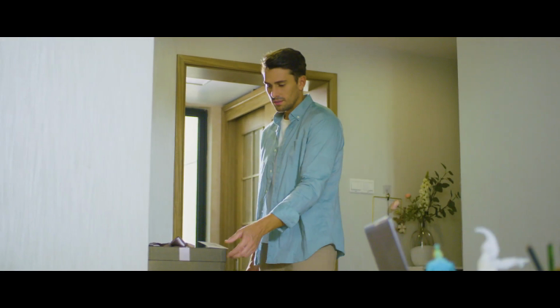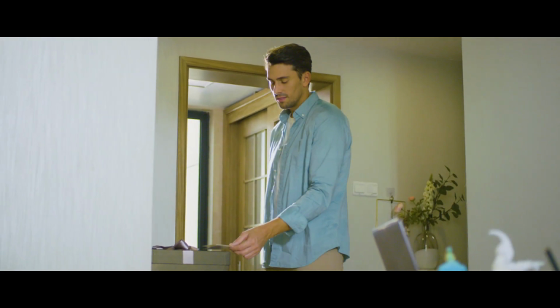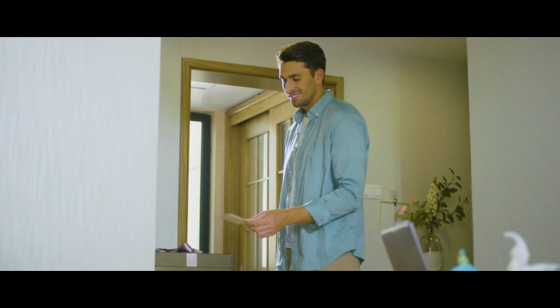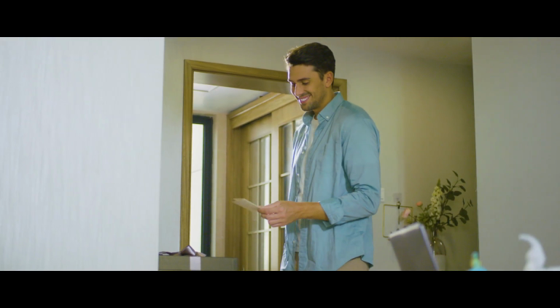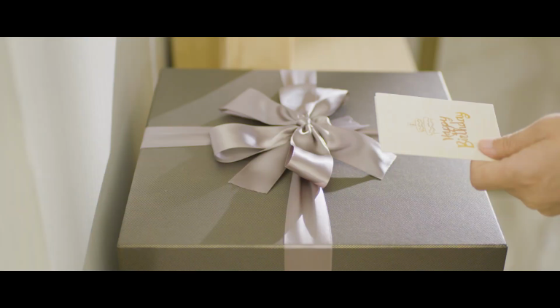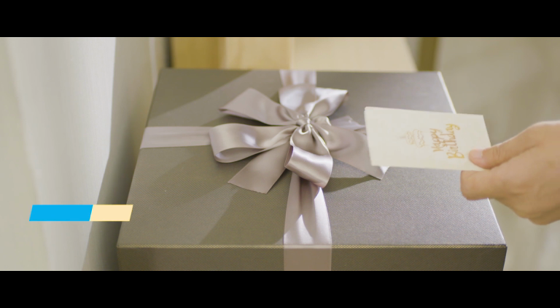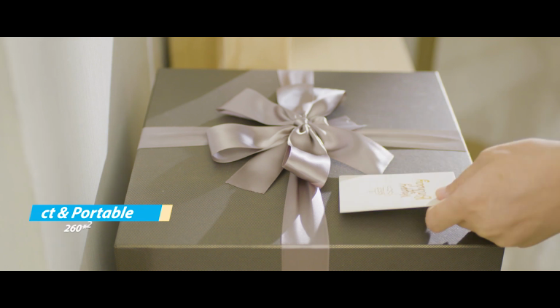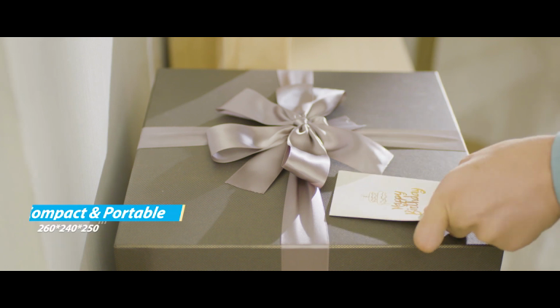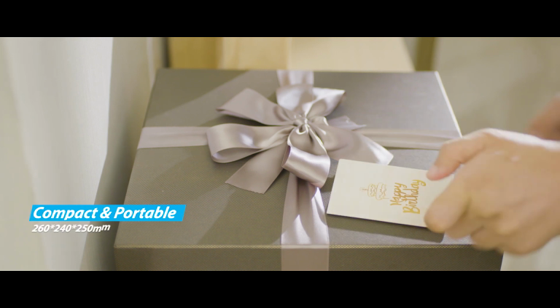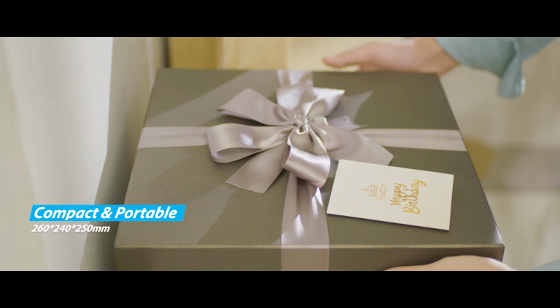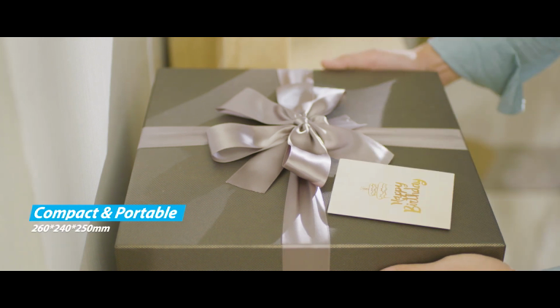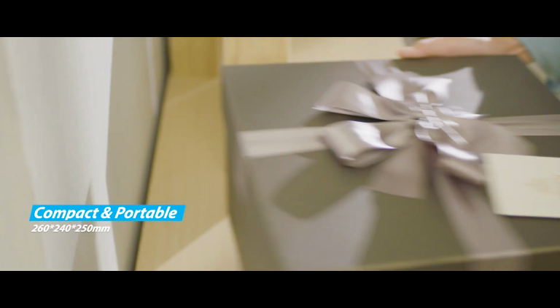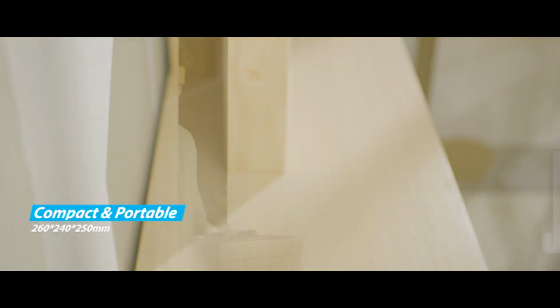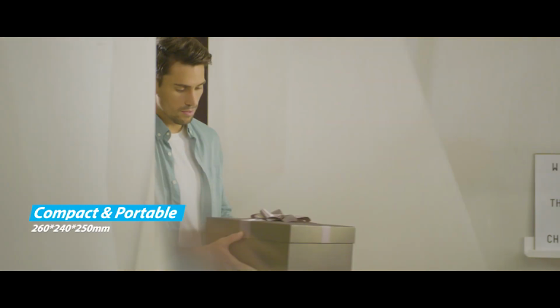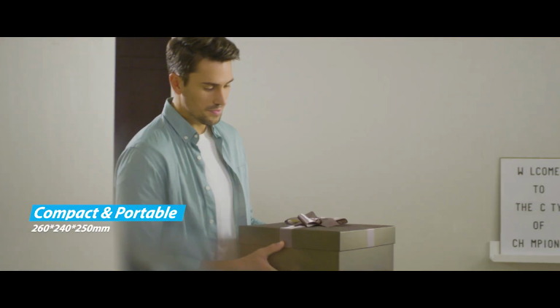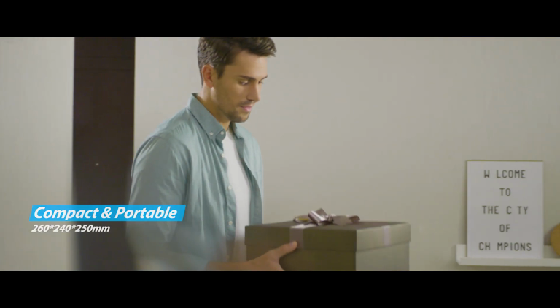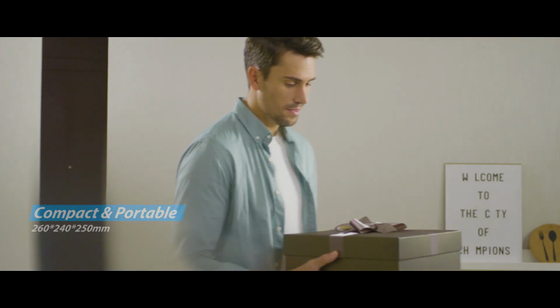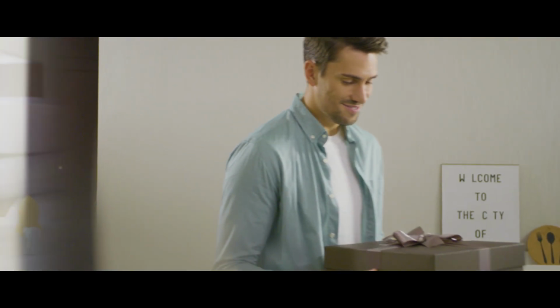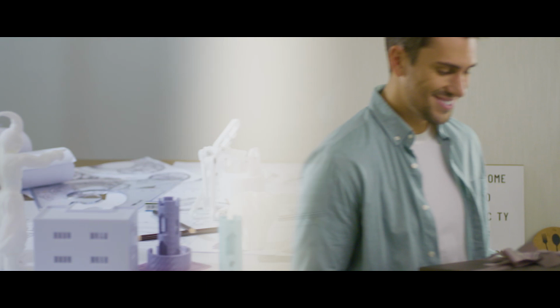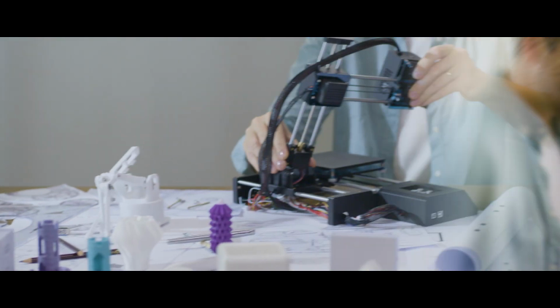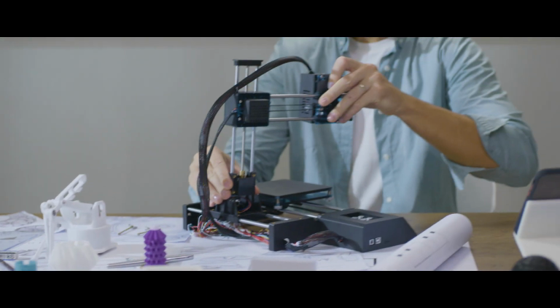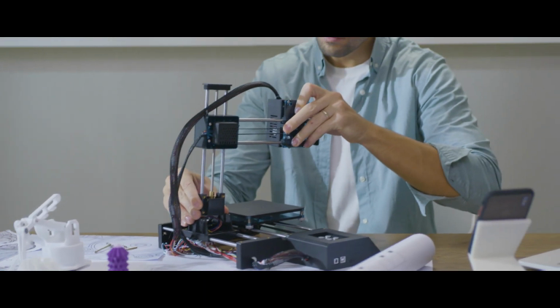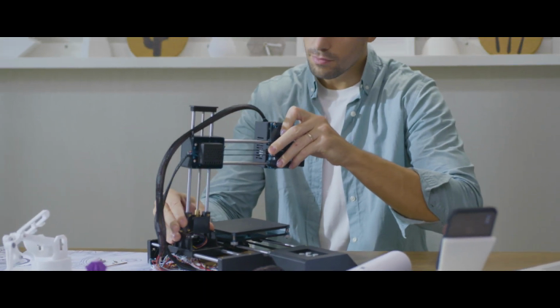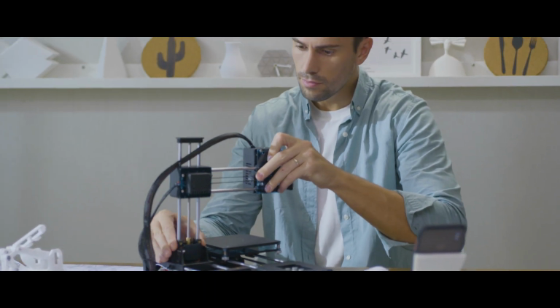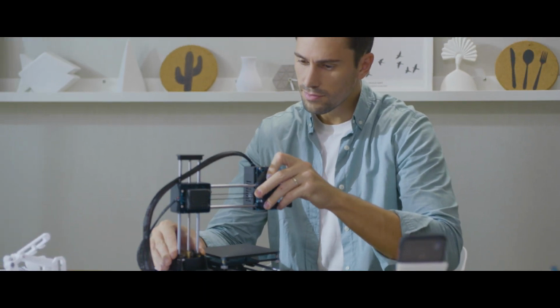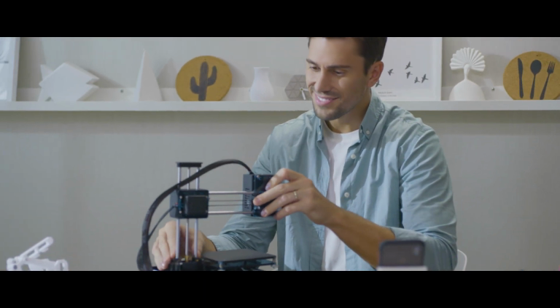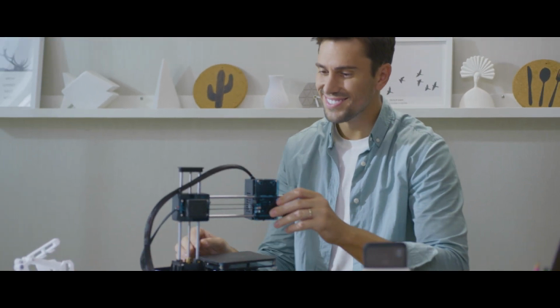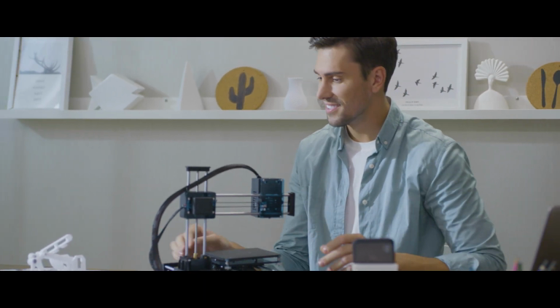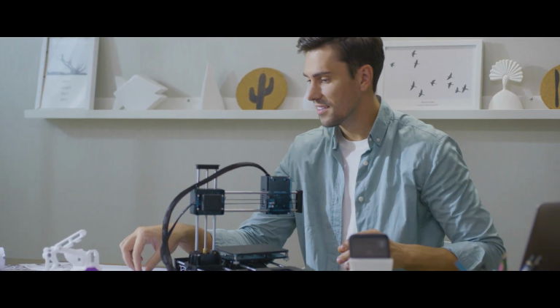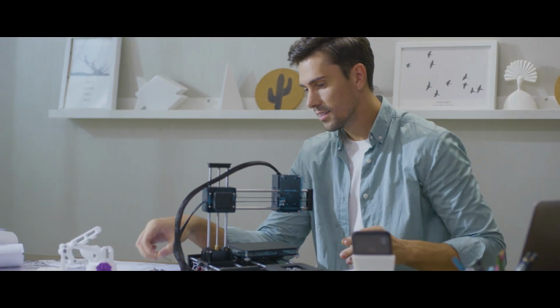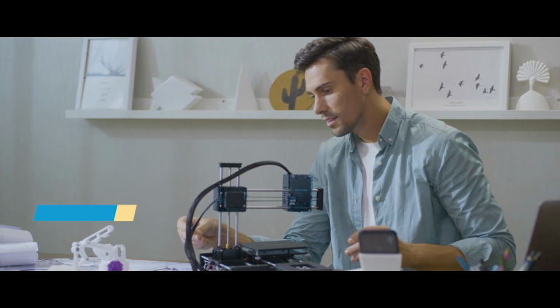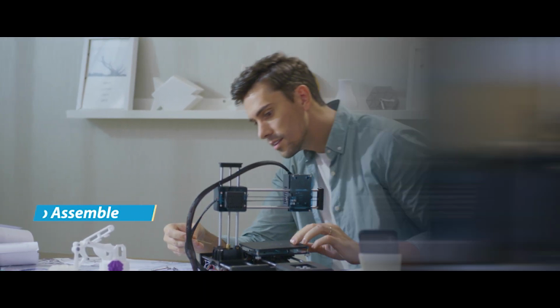The wife lovingly prepares this gift for her husband, hoping to give him a surprise in calm days. 3D printers, once only applied in work, now have use in life.